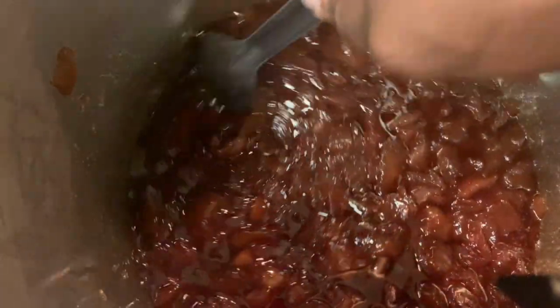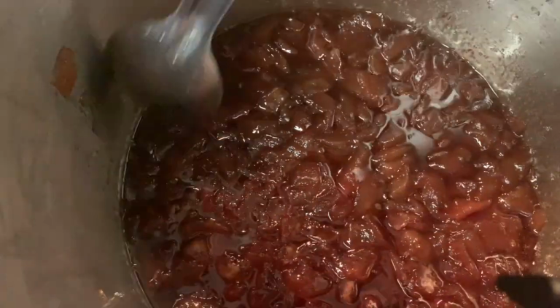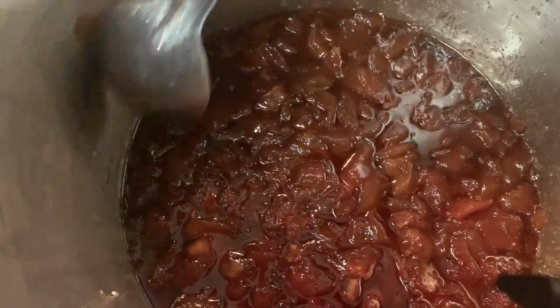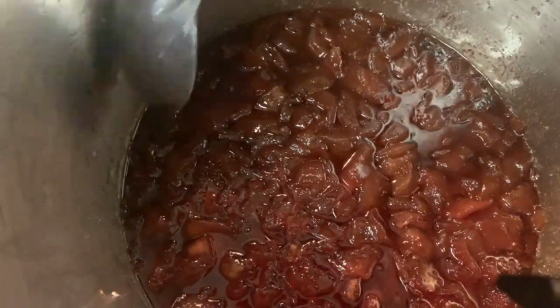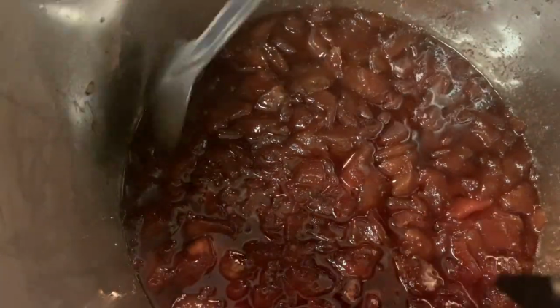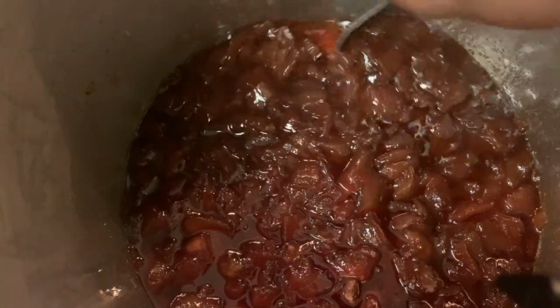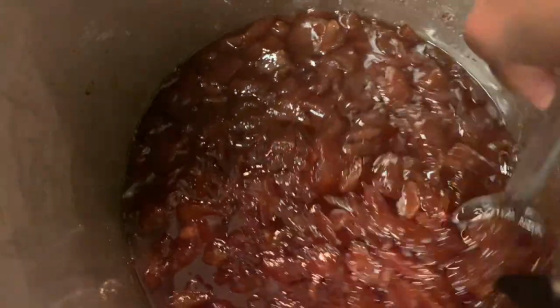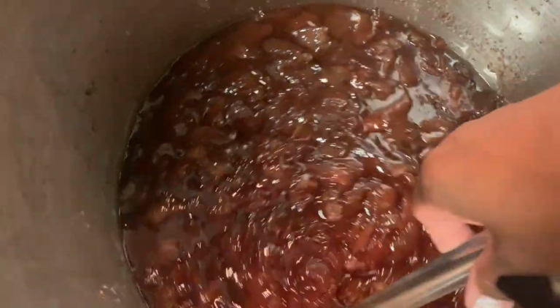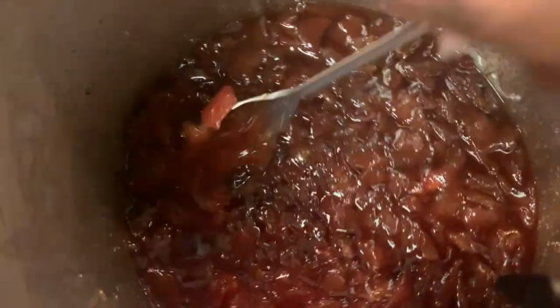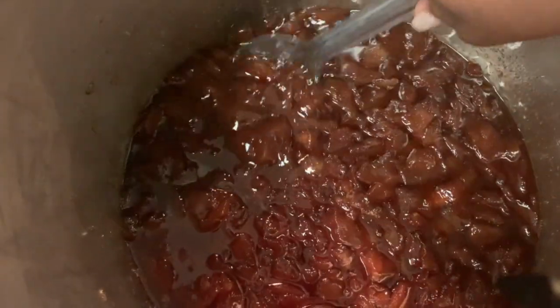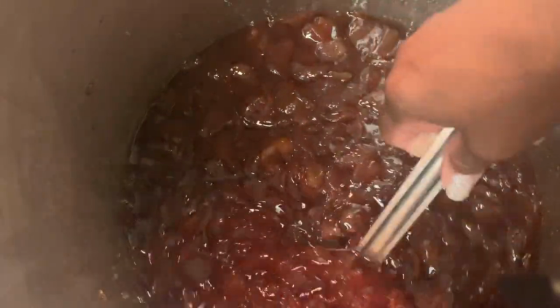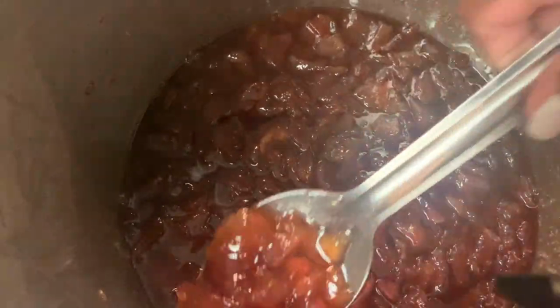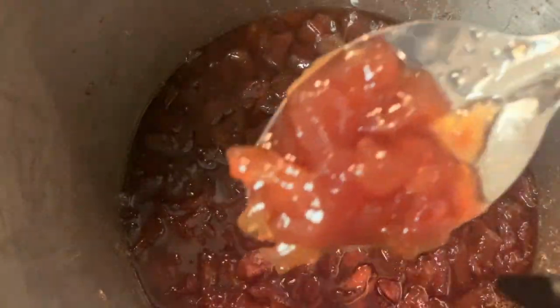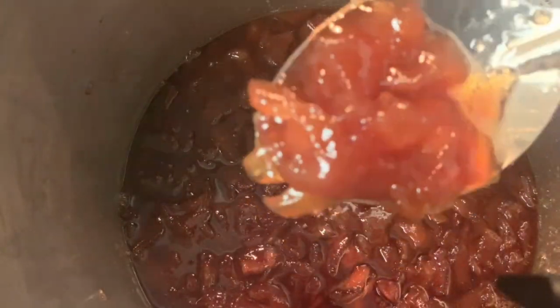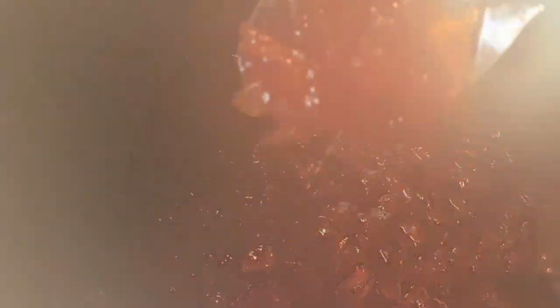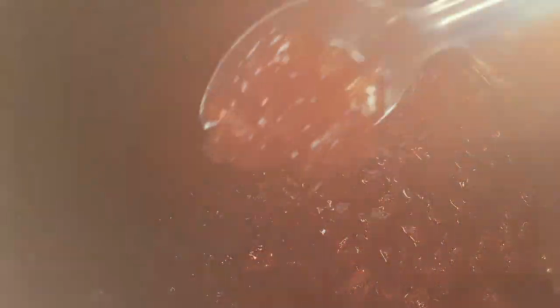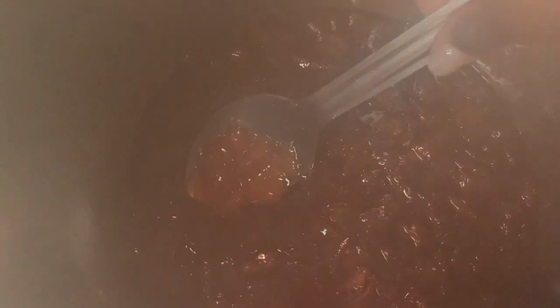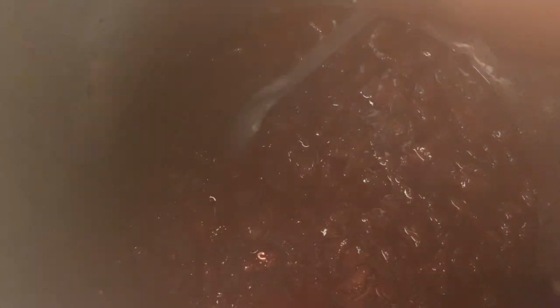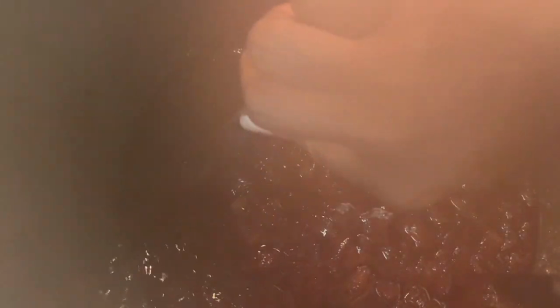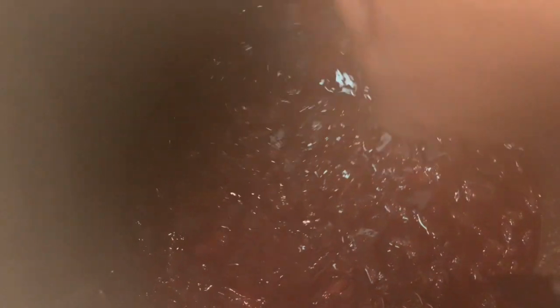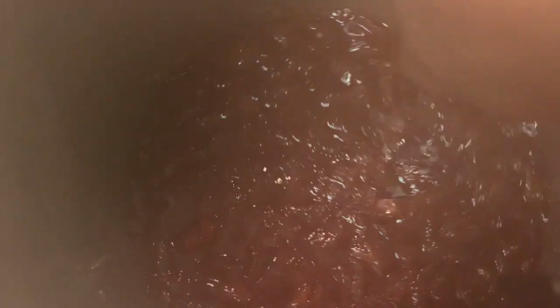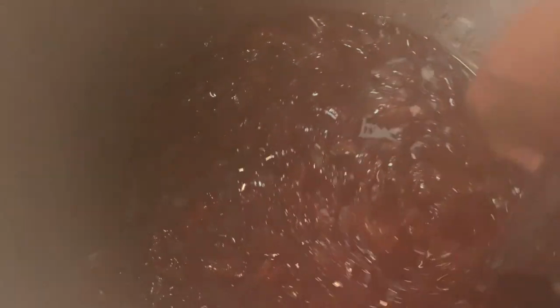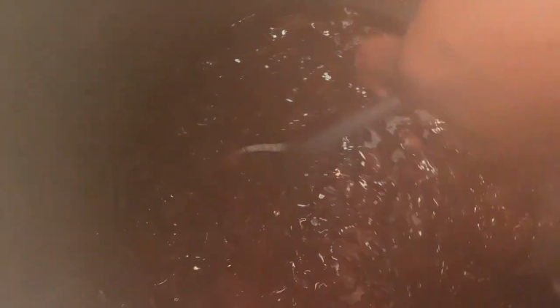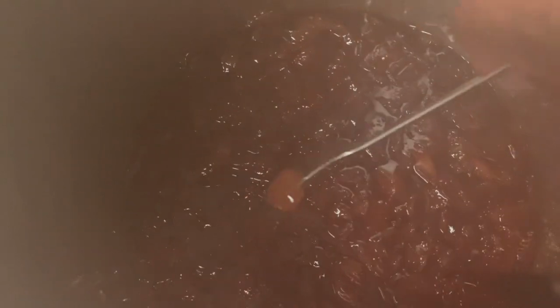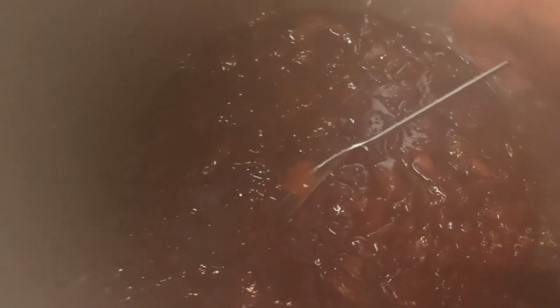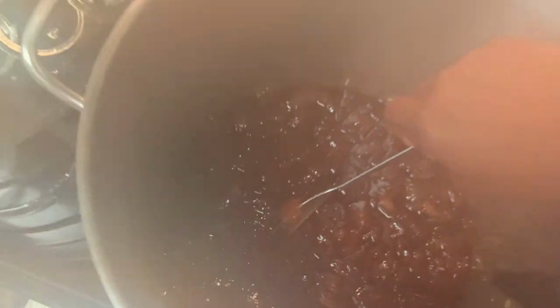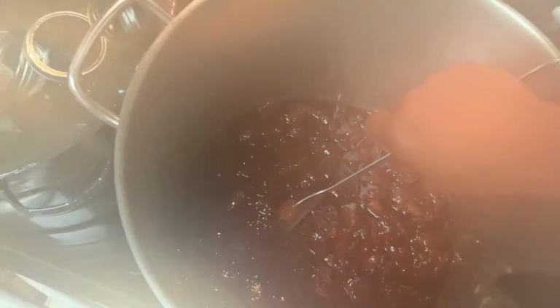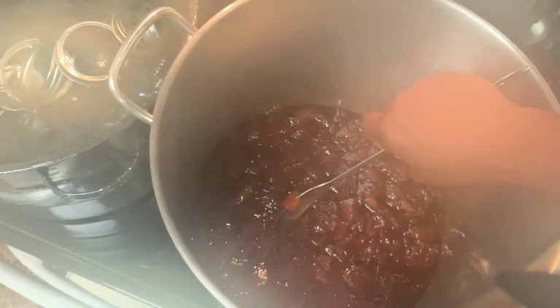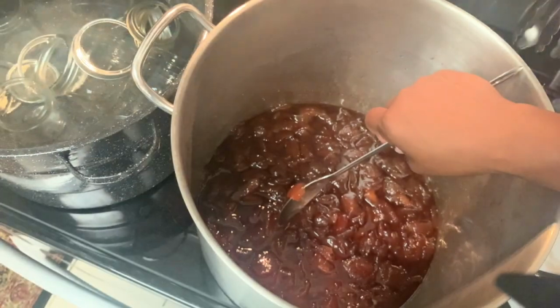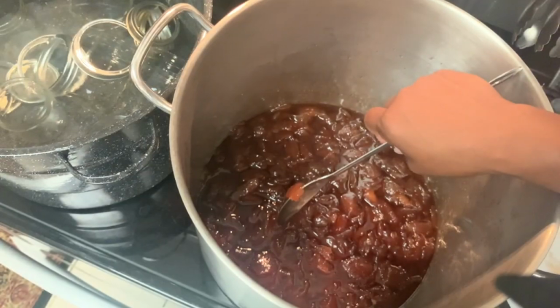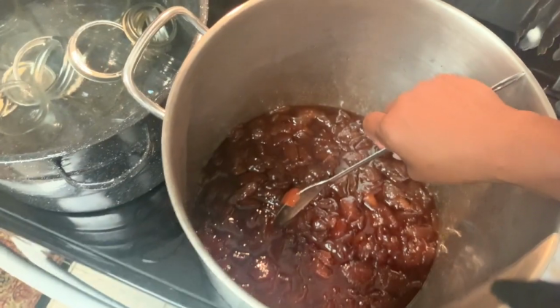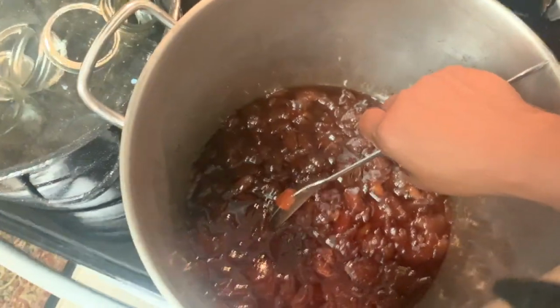After five hours we end up with this beautiful pot of preserve — such beautiful, beautiful fruit. Okay, let's get ready to jar it up.